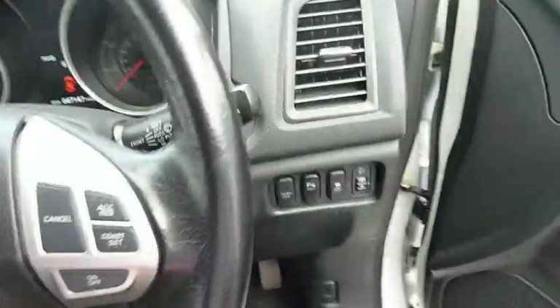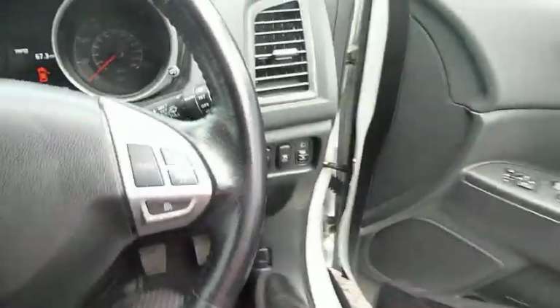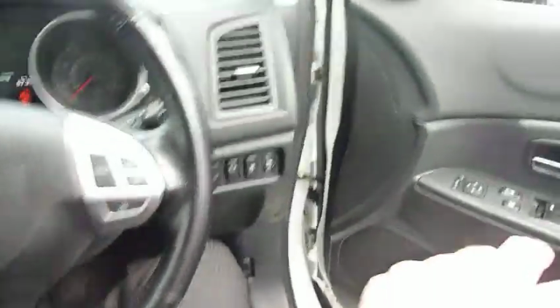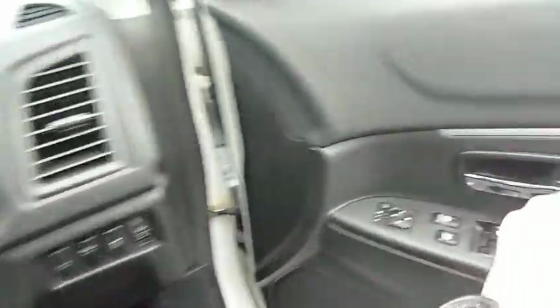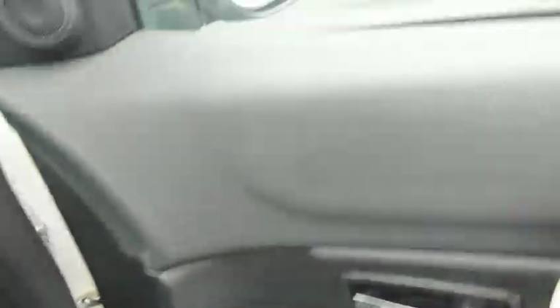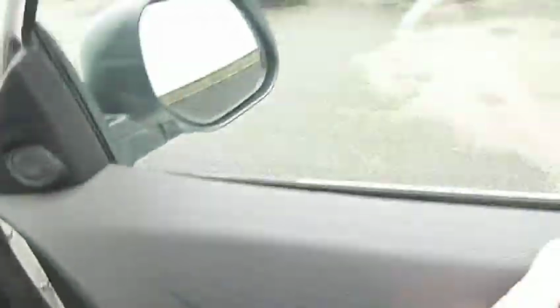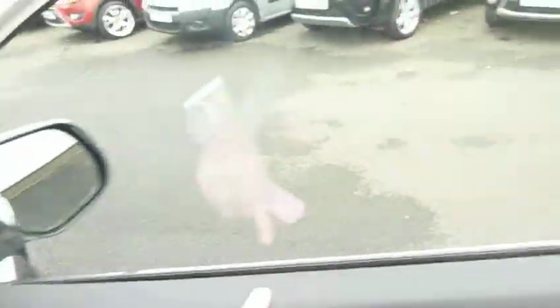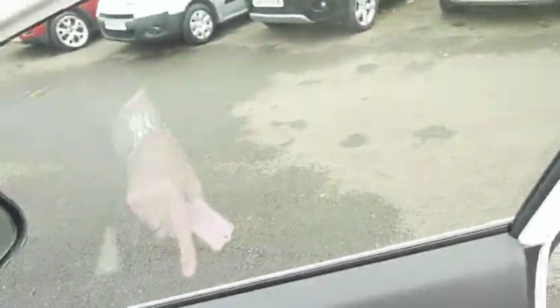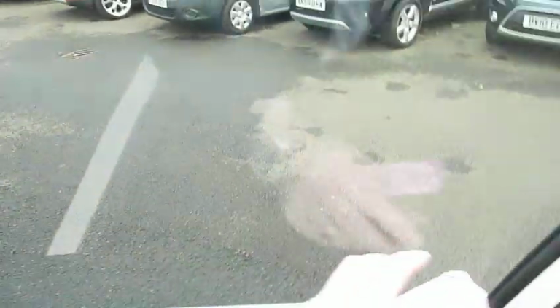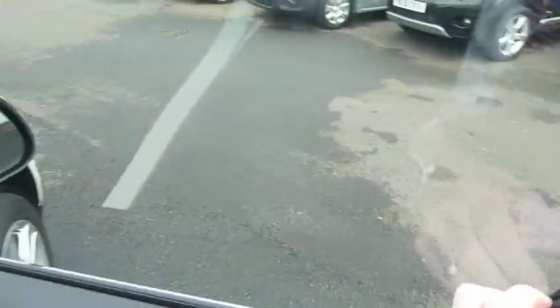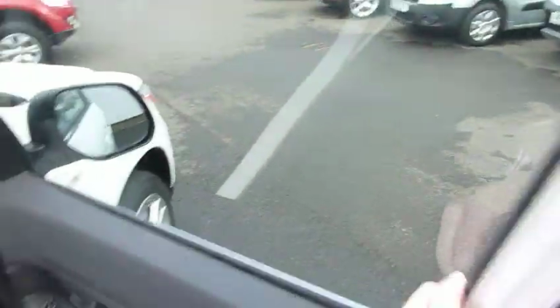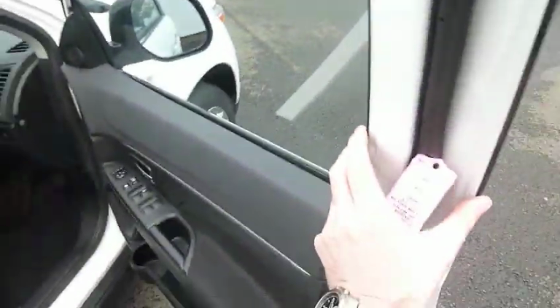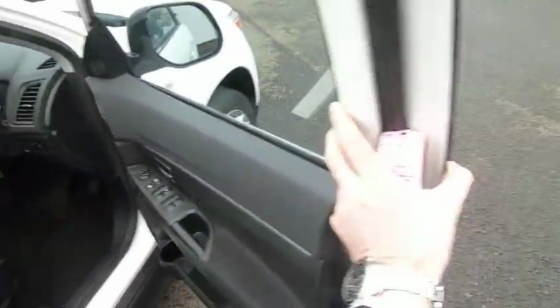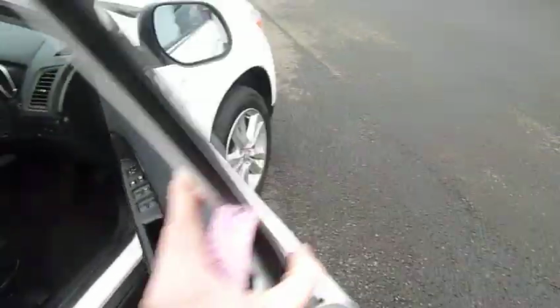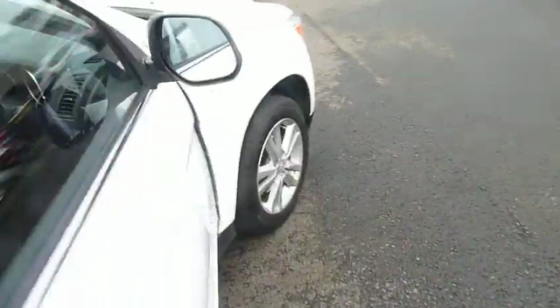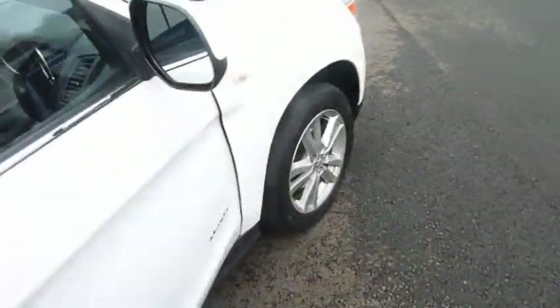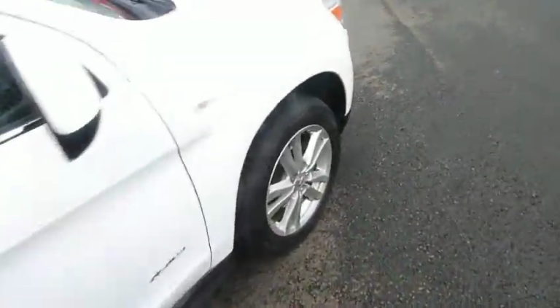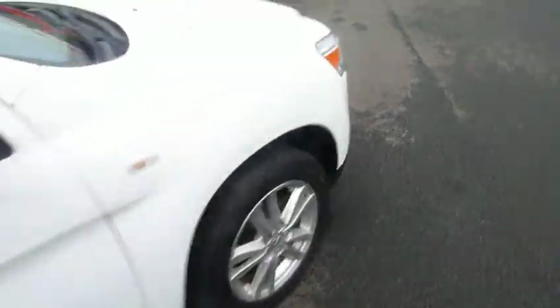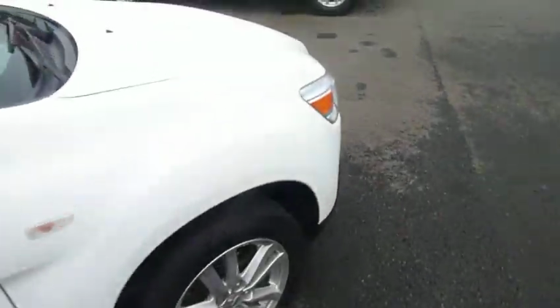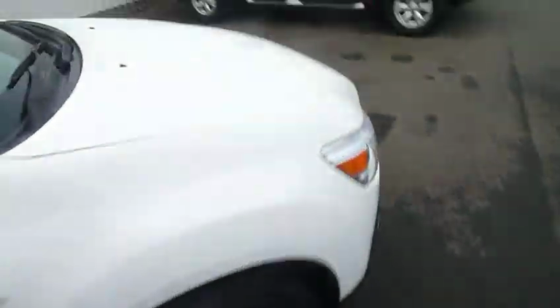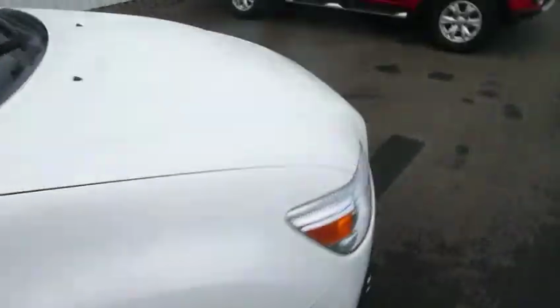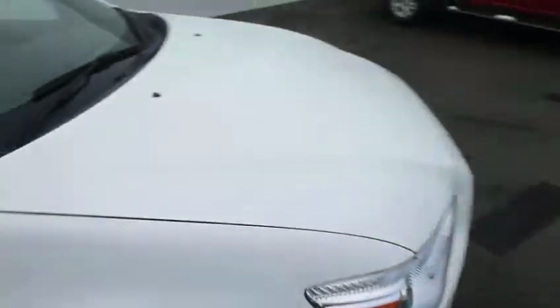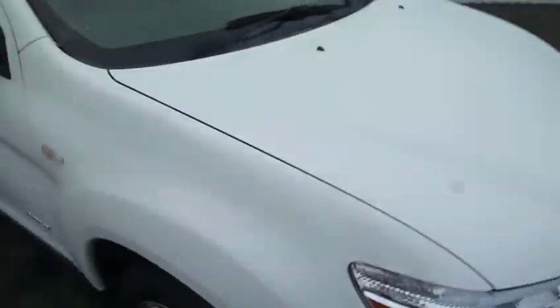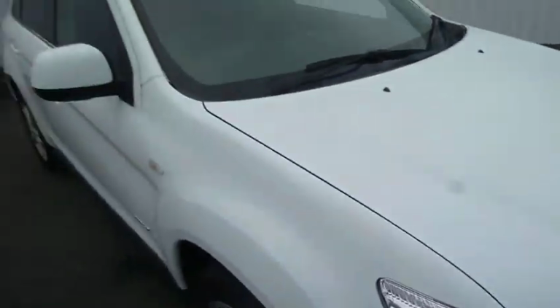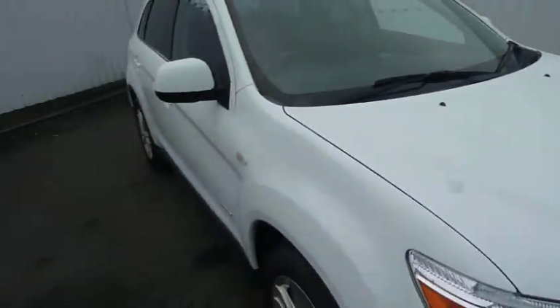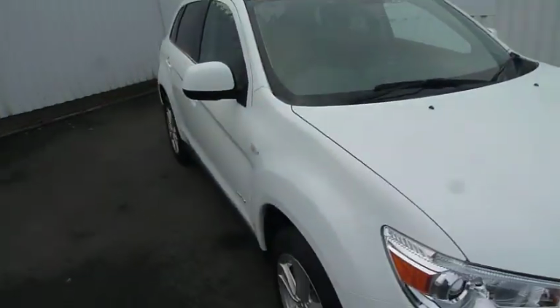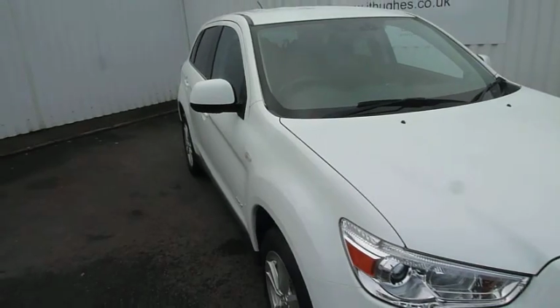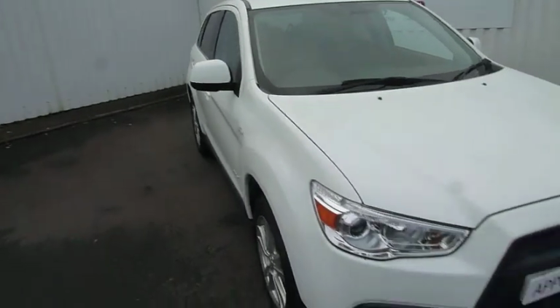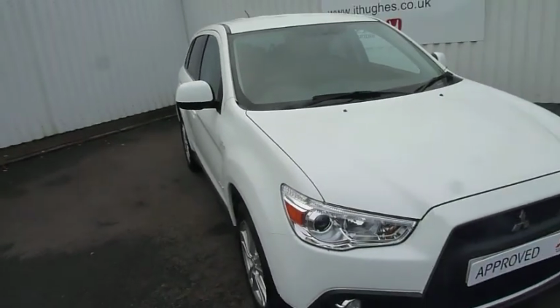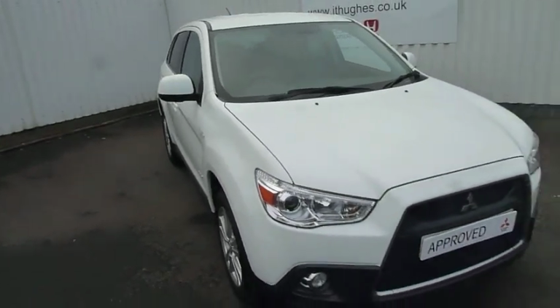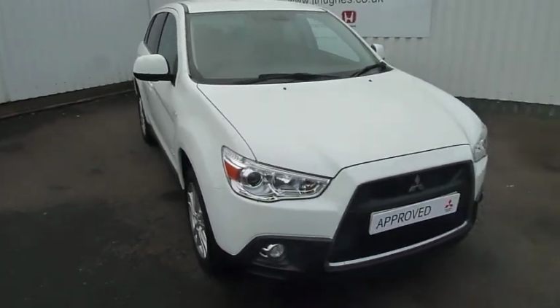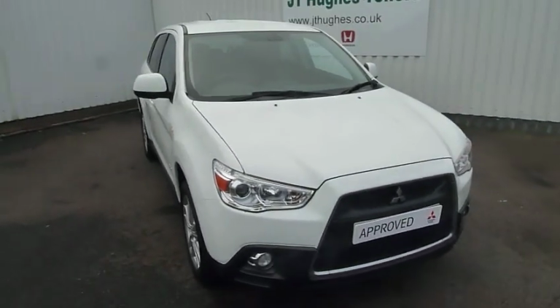So if you'd like to come and have a further look at this vehicle and have a test drive, please contact us or come and see us at JT Hughes Mitsubishi in Telford.